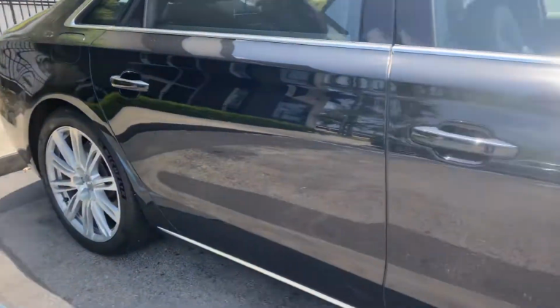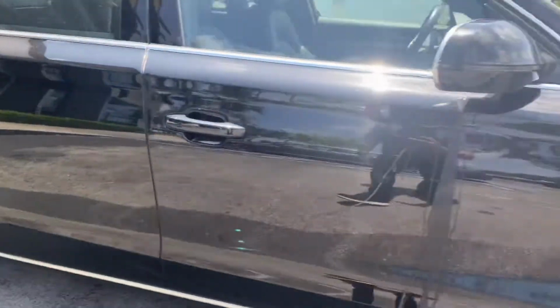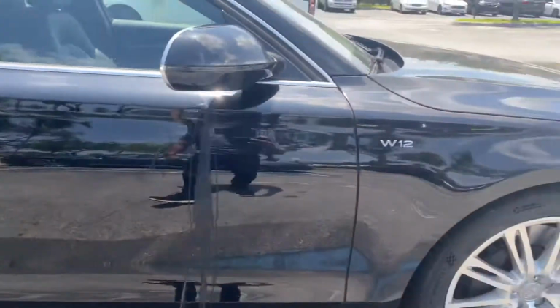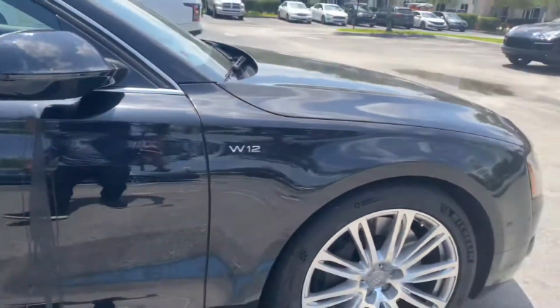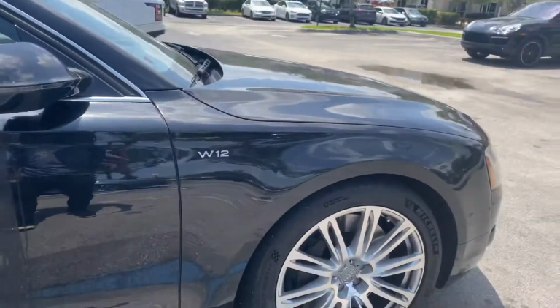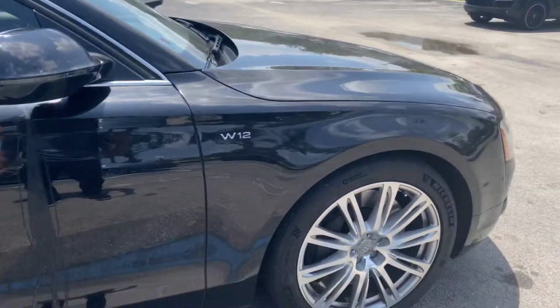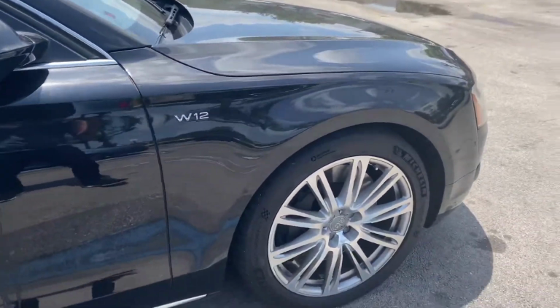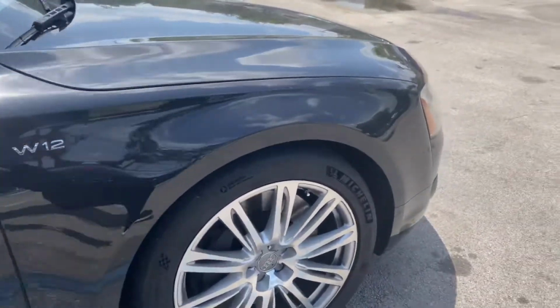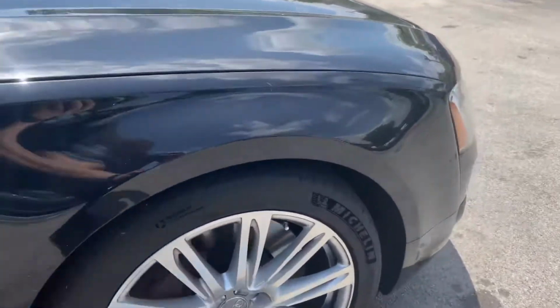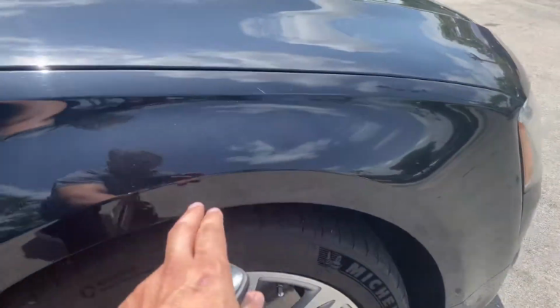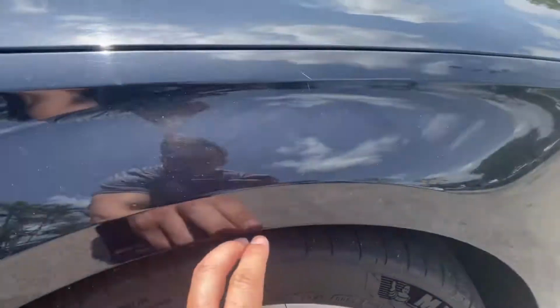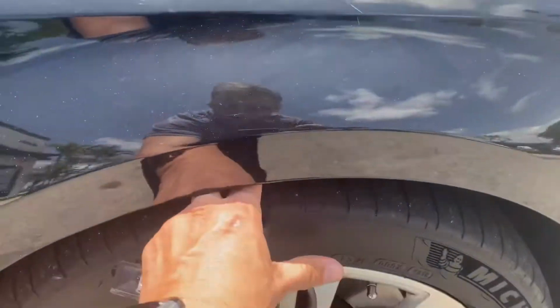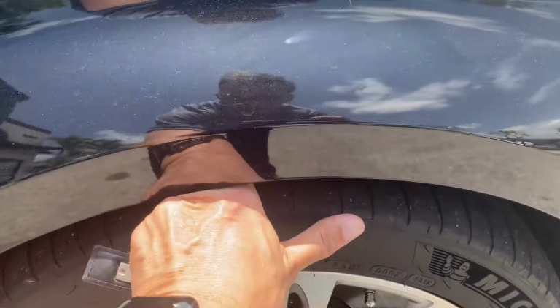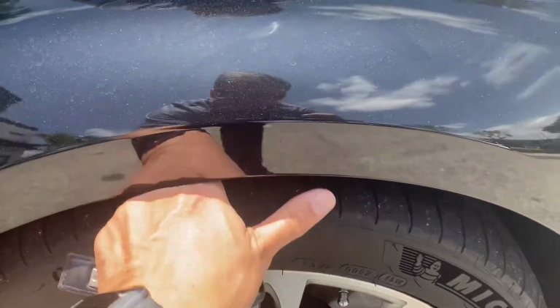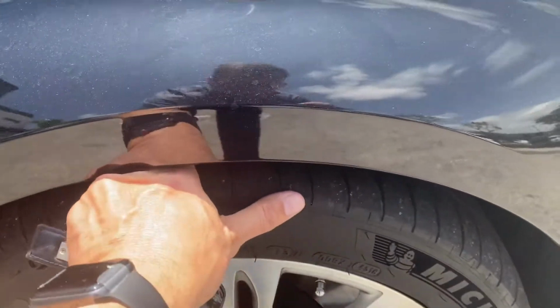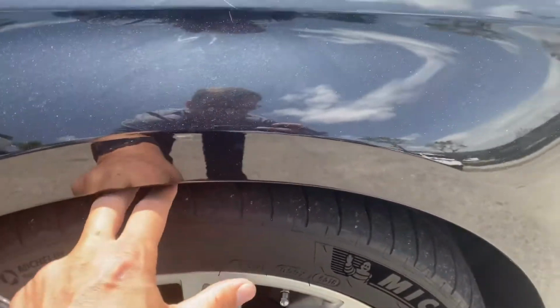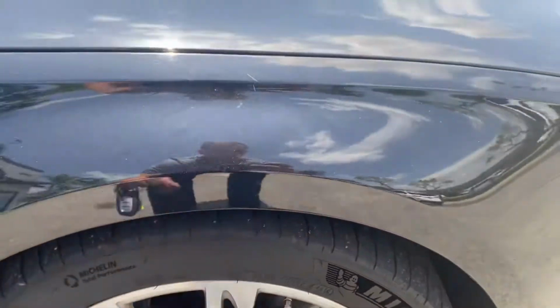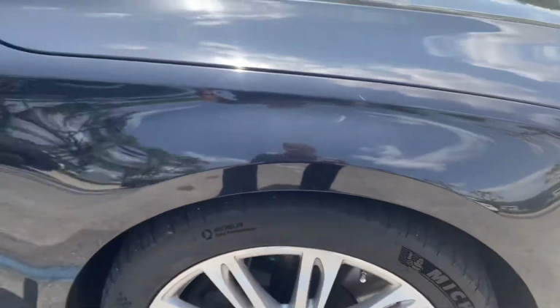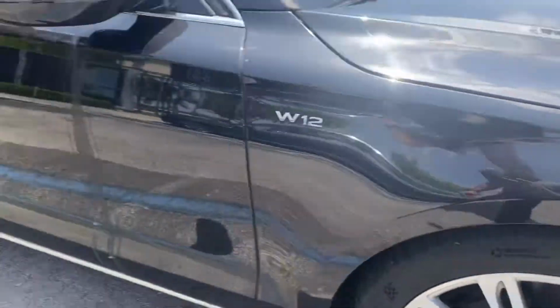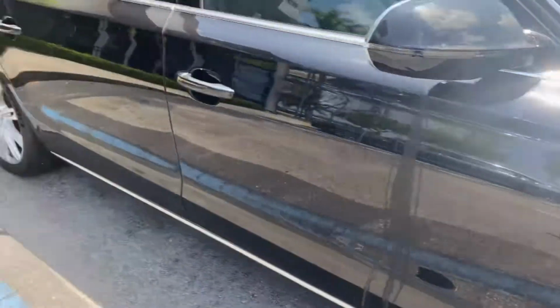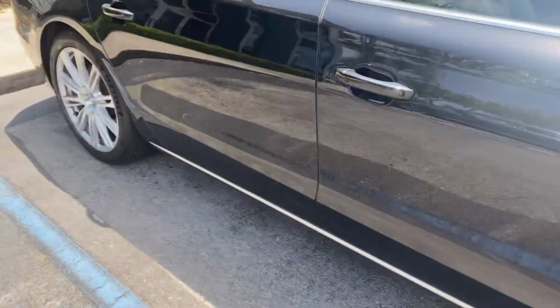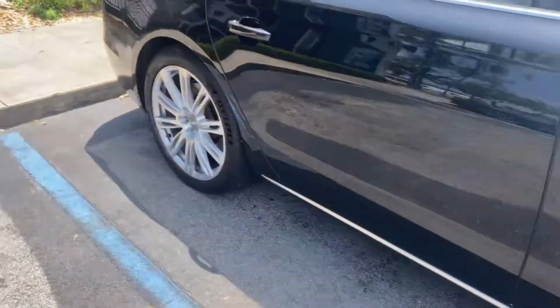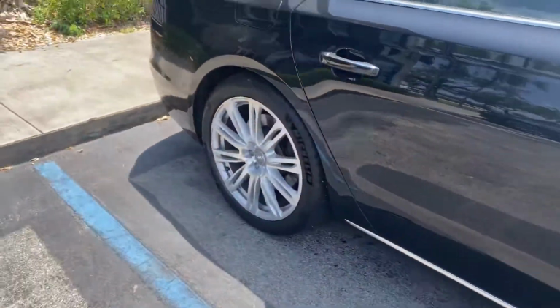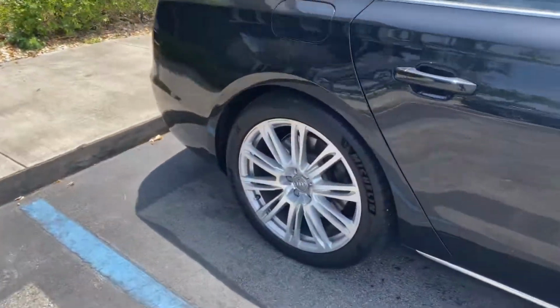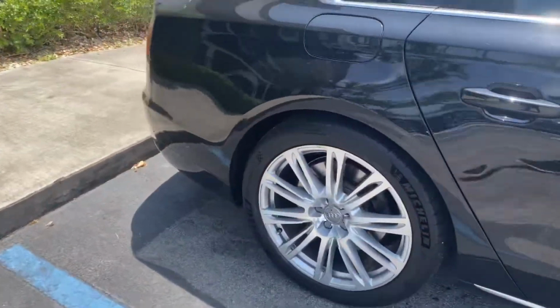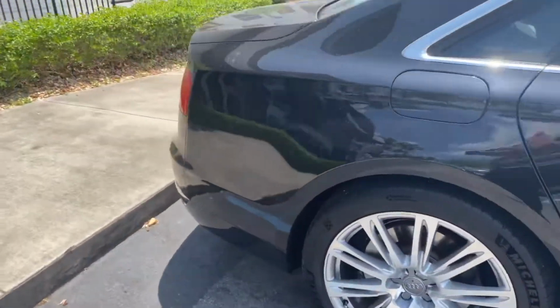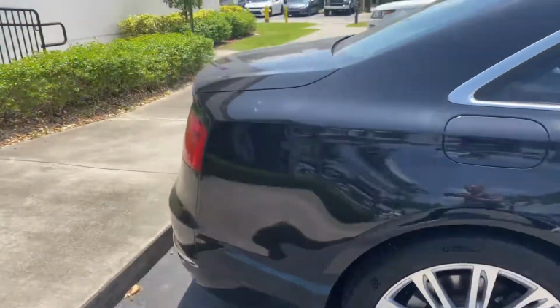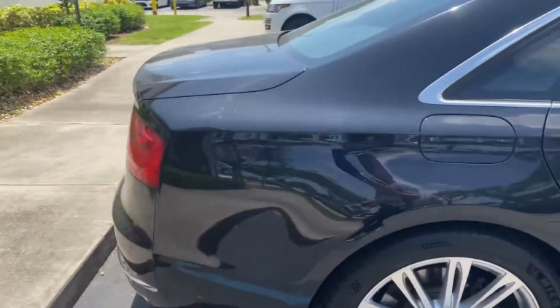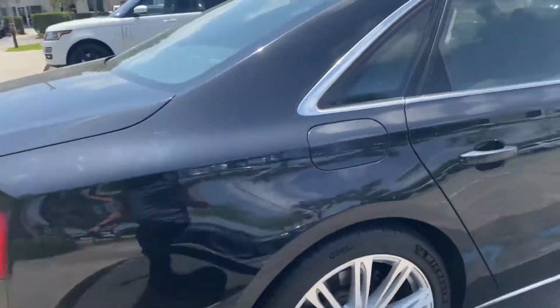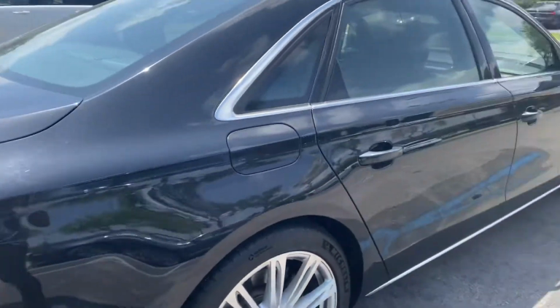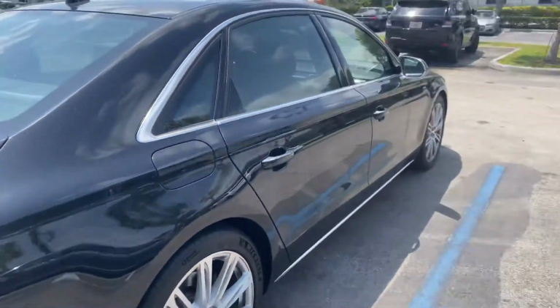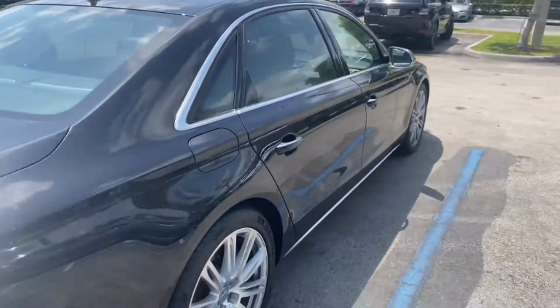The tires are all very good — Pilot Sport 4S tires, very good, and they're brand new. All four are brand new. I don't see any scratches or anything wrong with this car.